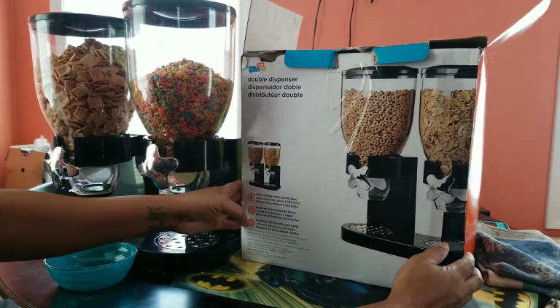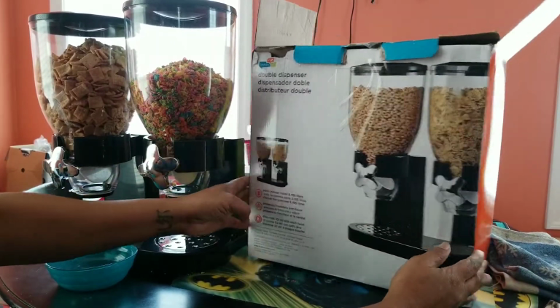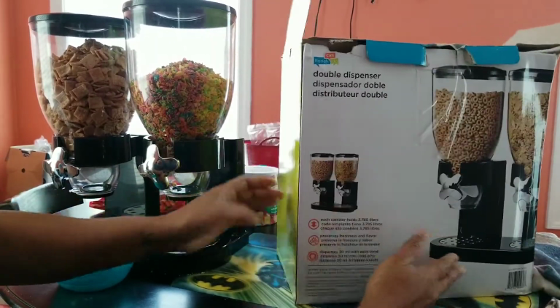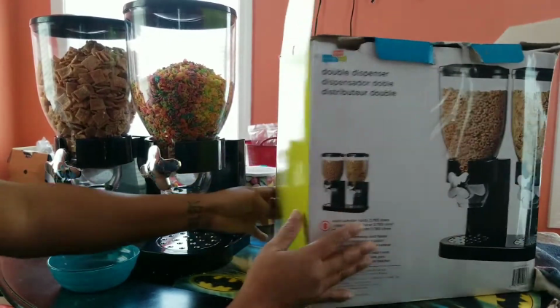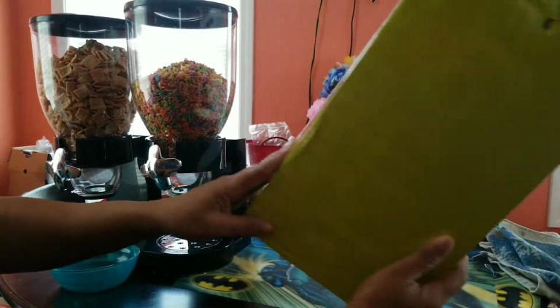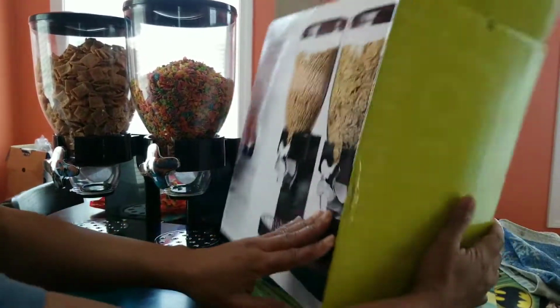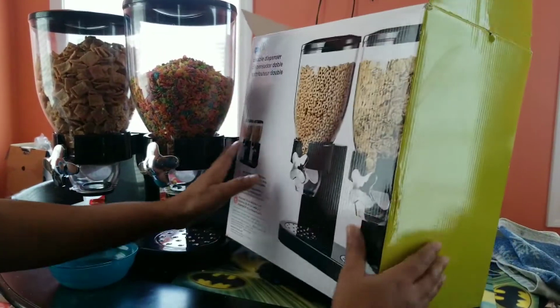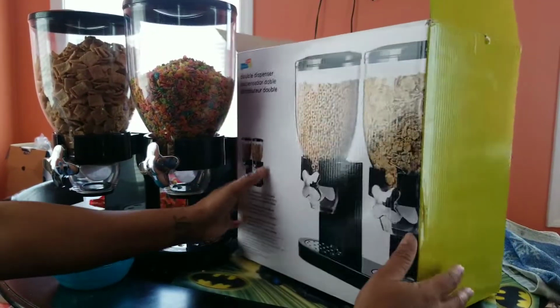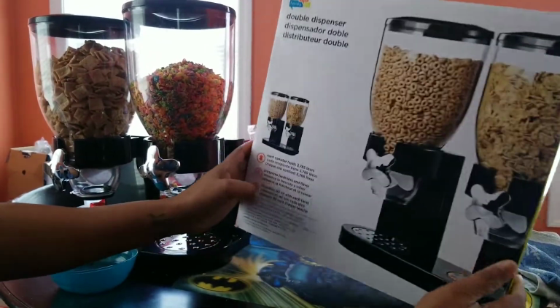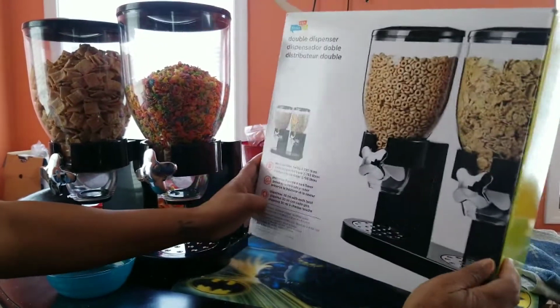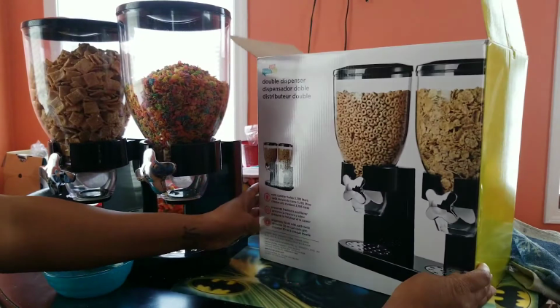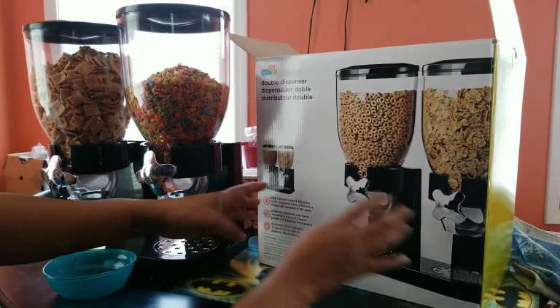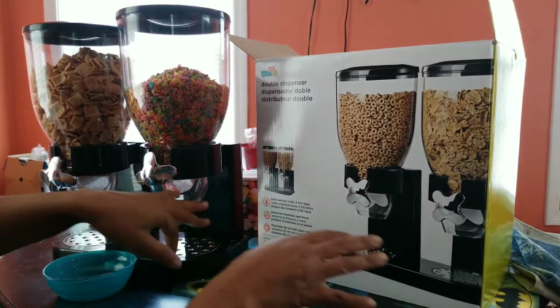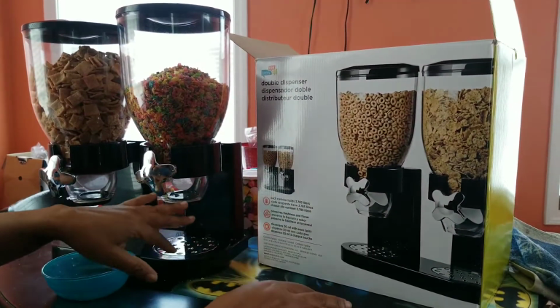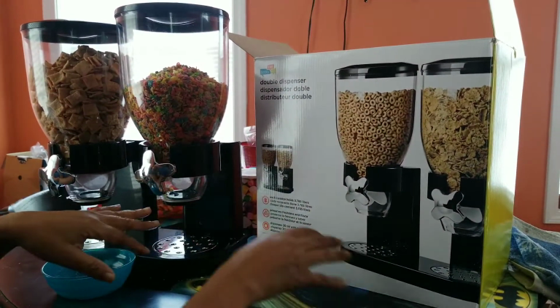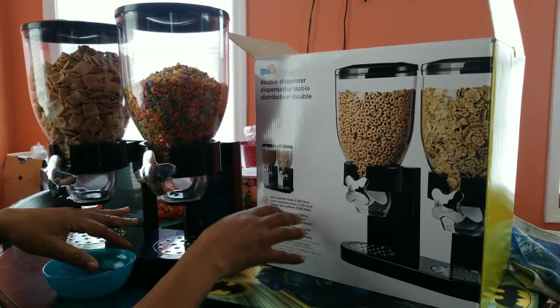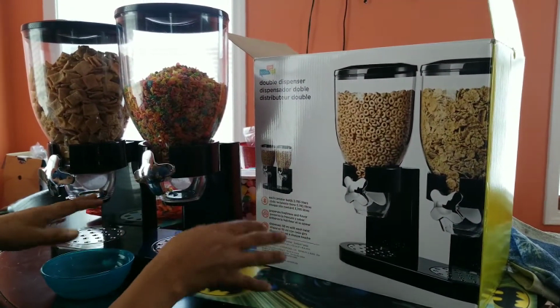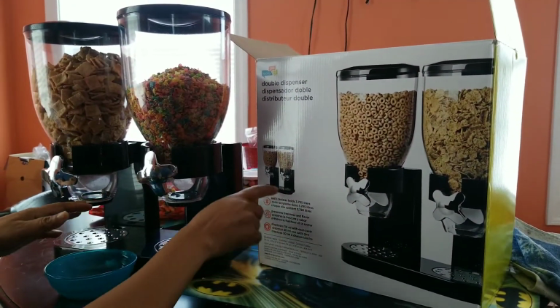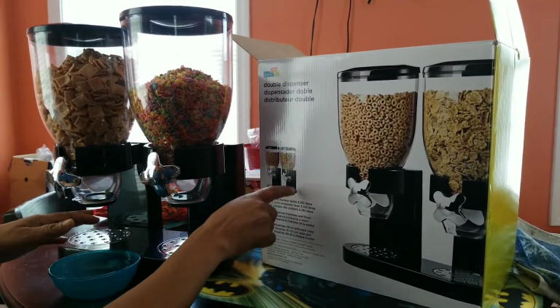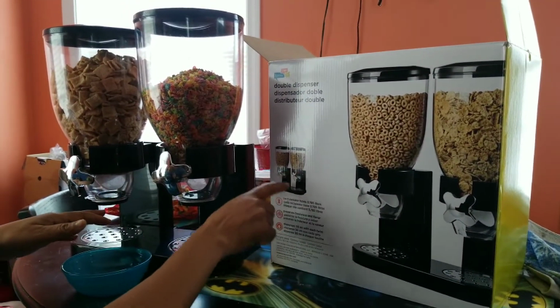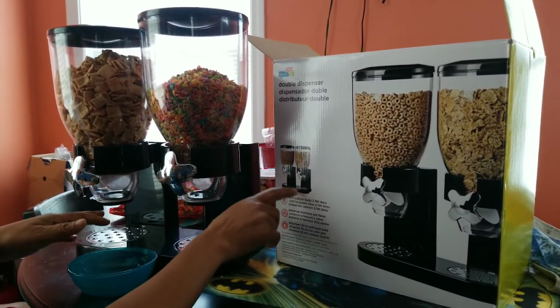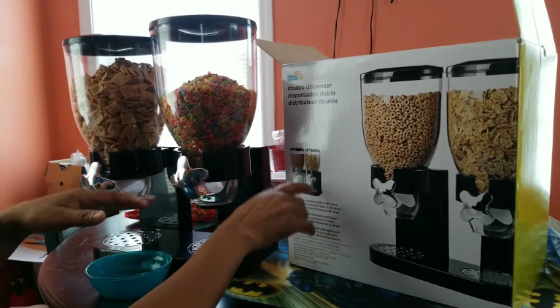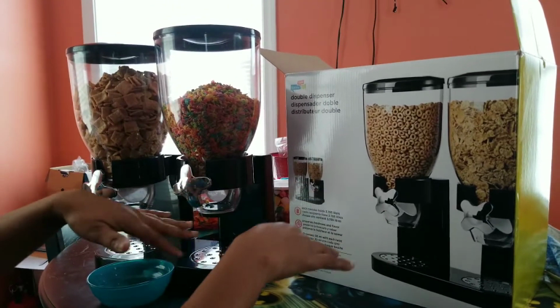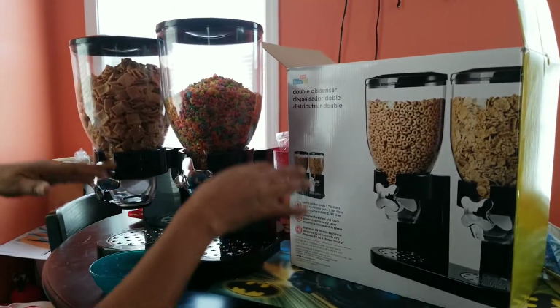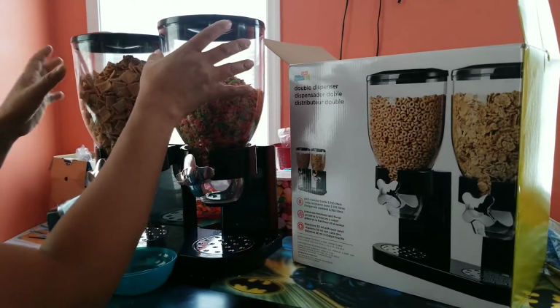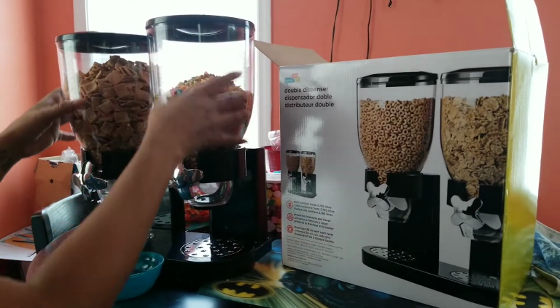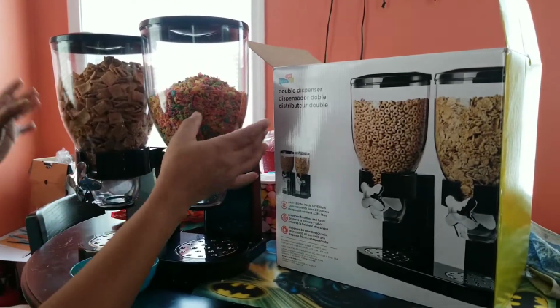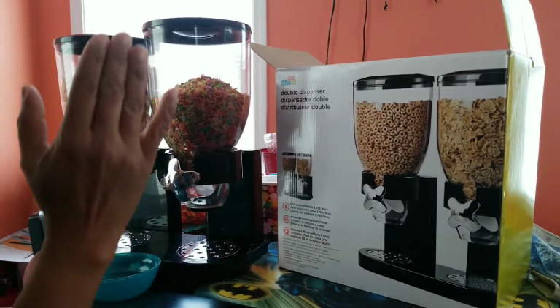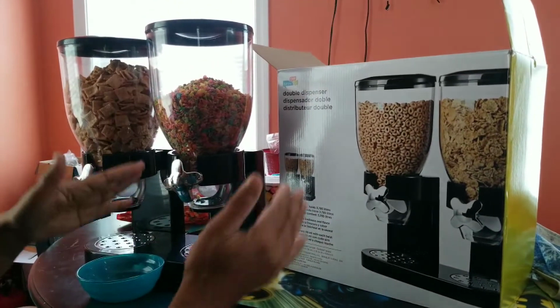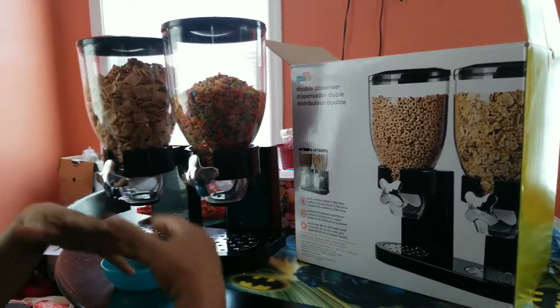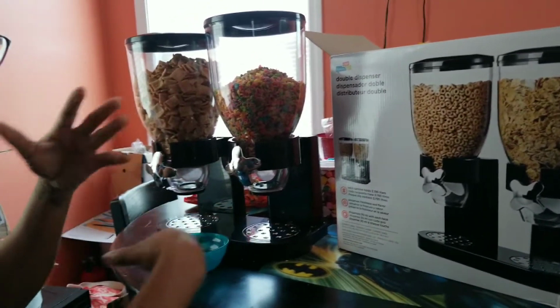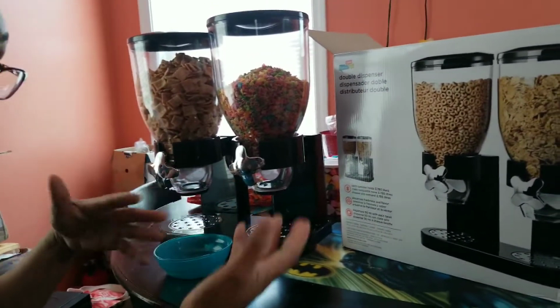And this box, it came in here. It was easy to set up, it's not hard. You just put these pieces together and then, of course, you clean it before you use it.